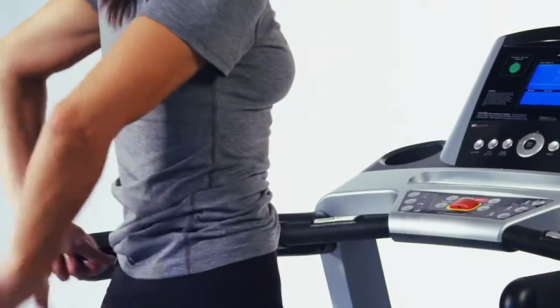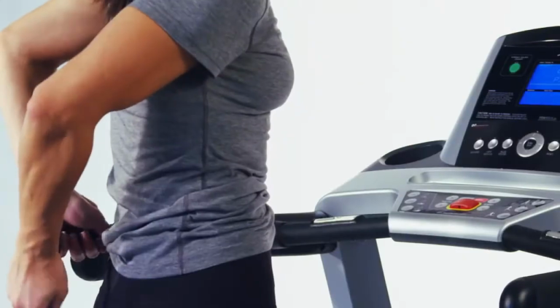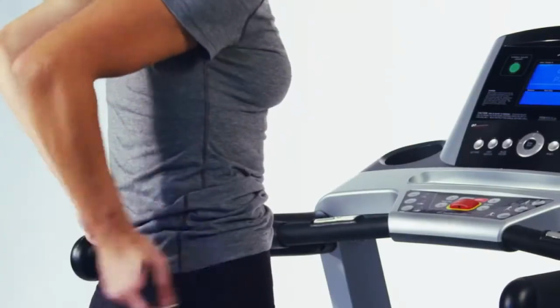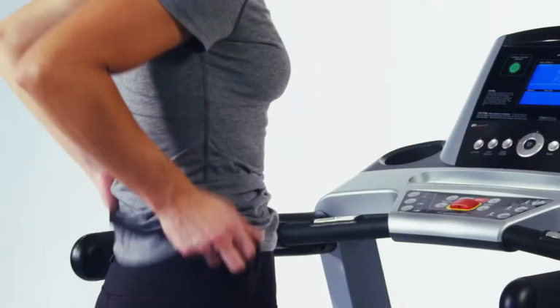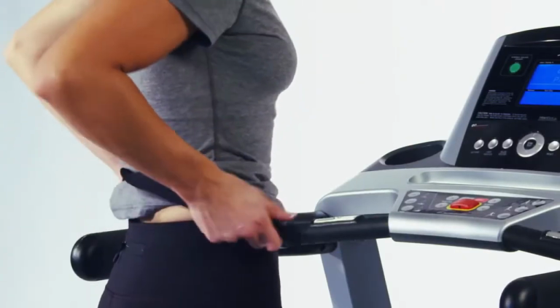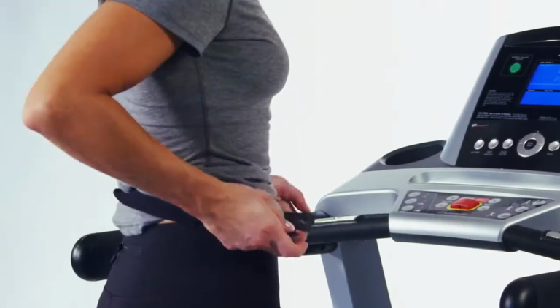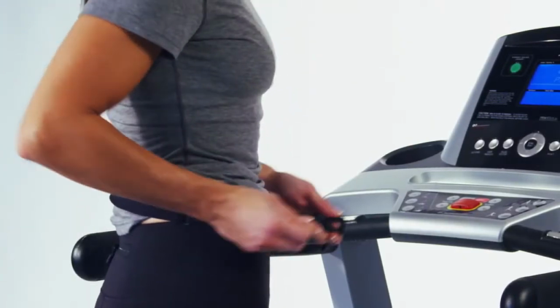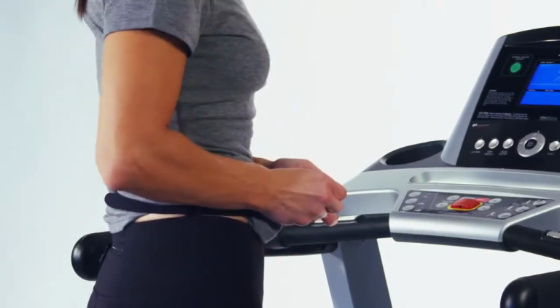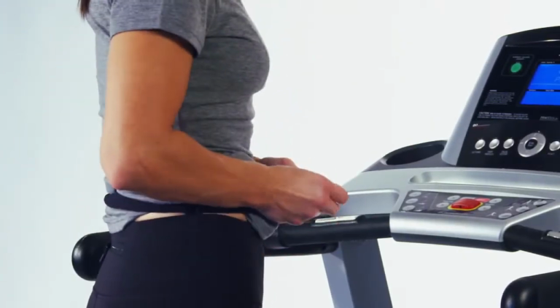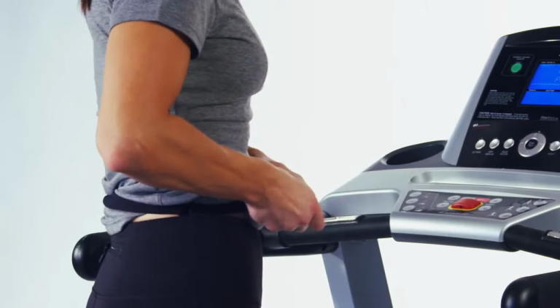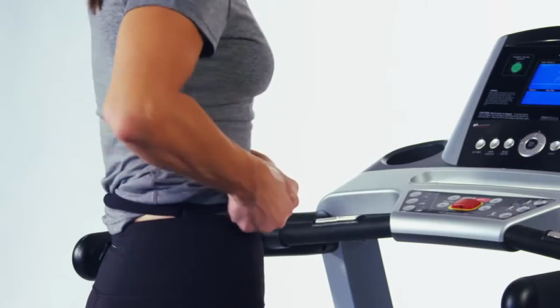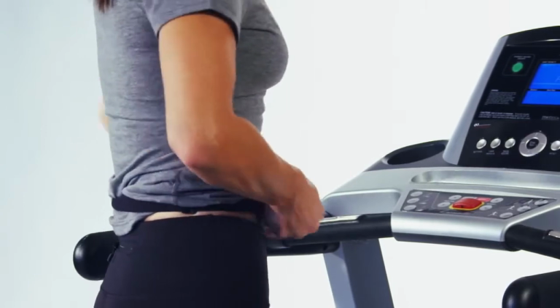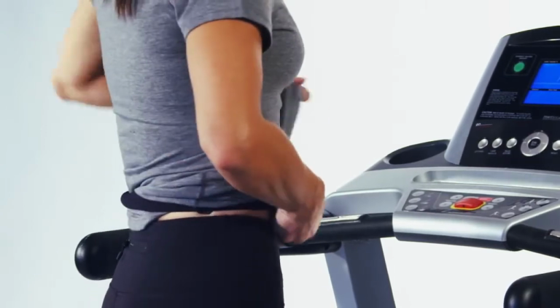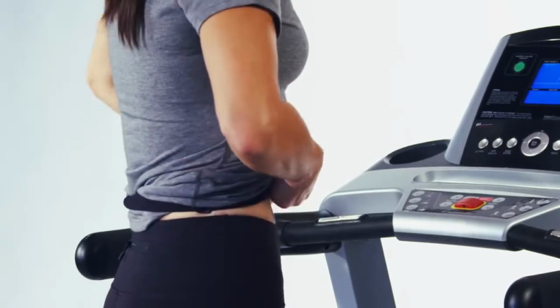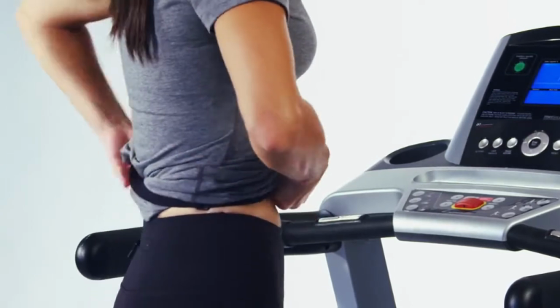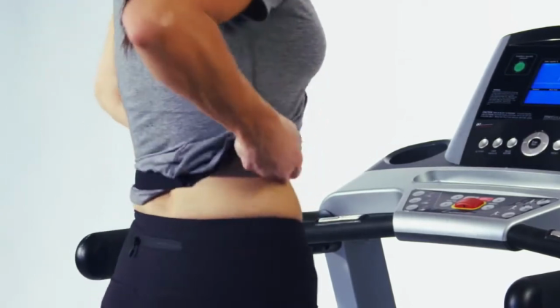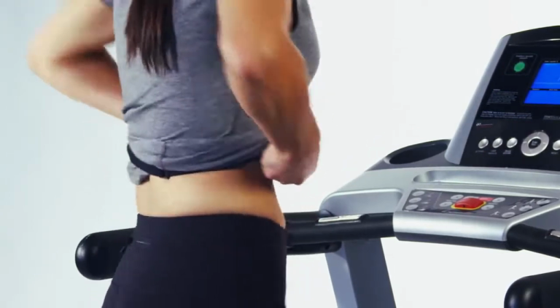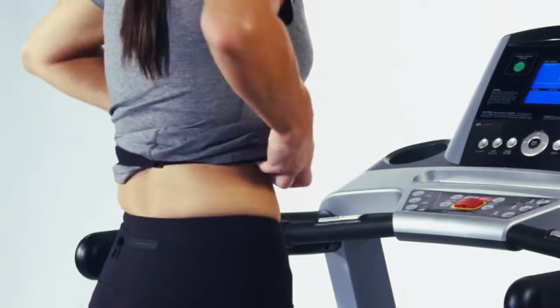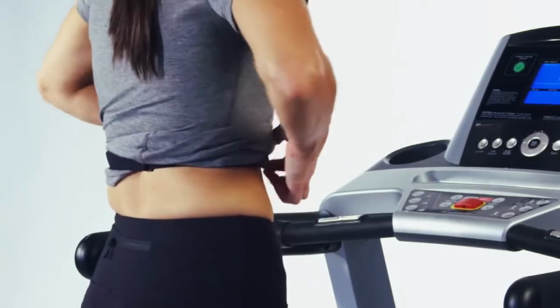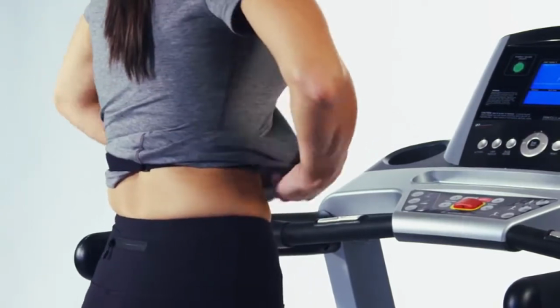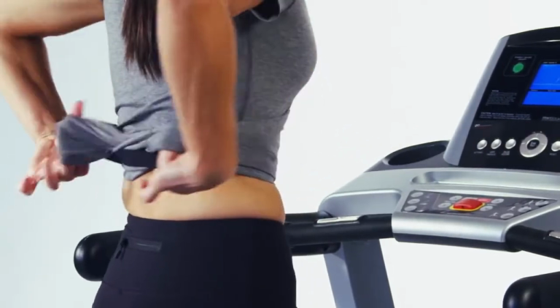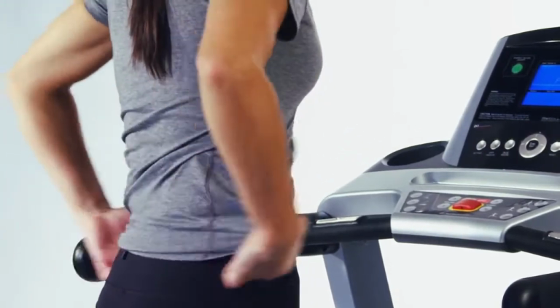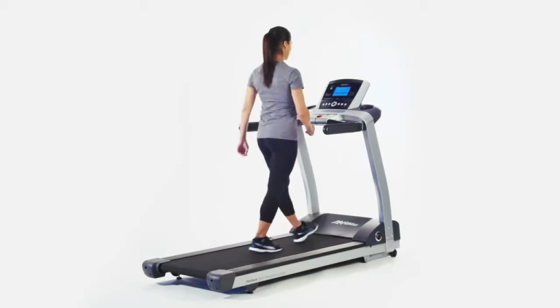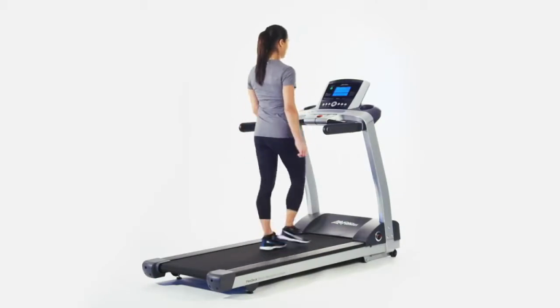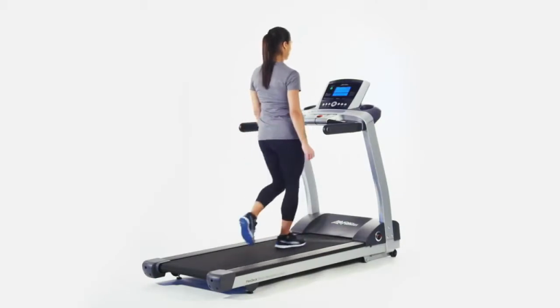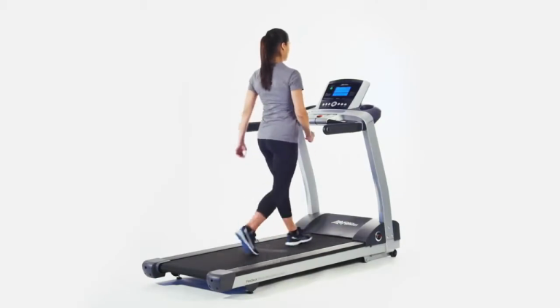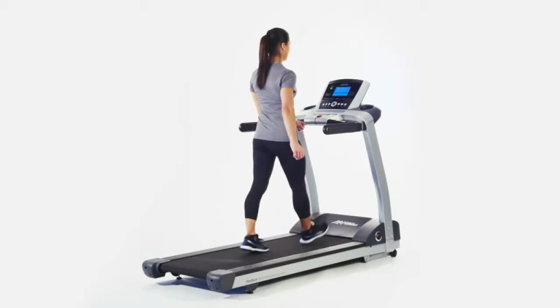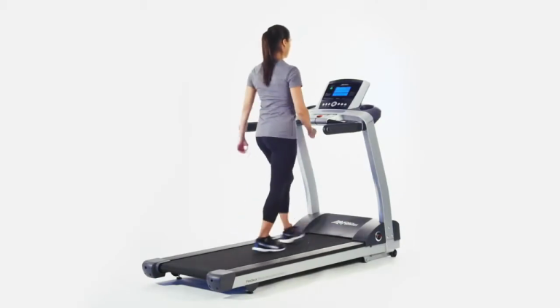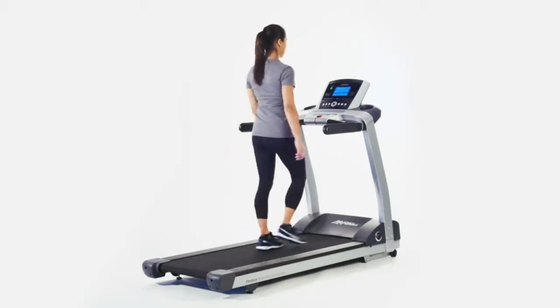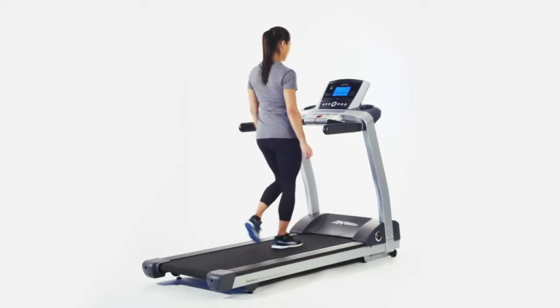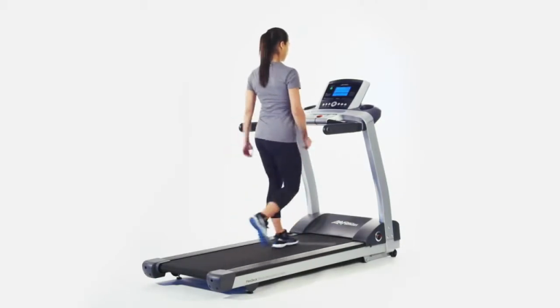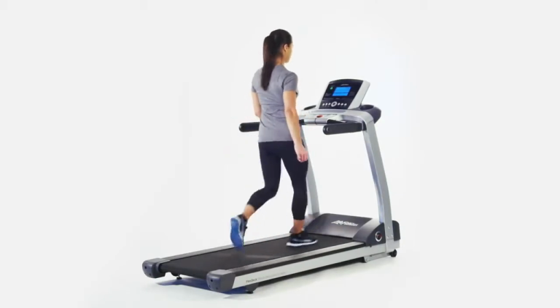The T3 features a contact heart rate monitor with adjustable chest strap, providing you with real-time feedback to ensure you are getting the maximum cardio workout for your body. And the sturdy 3-horsepower motor is ultra-smooth and quiet.